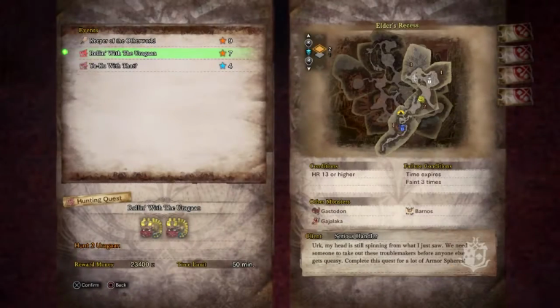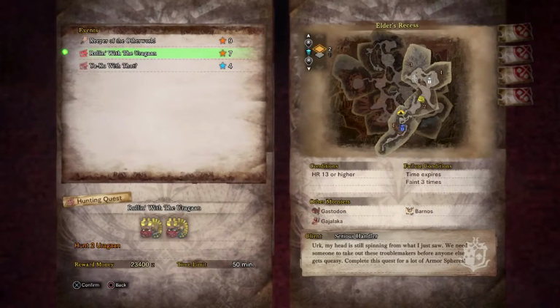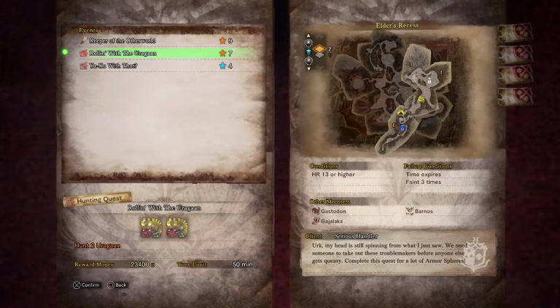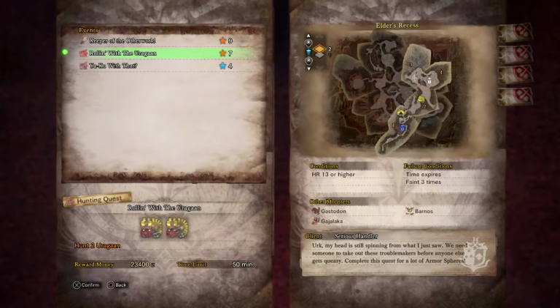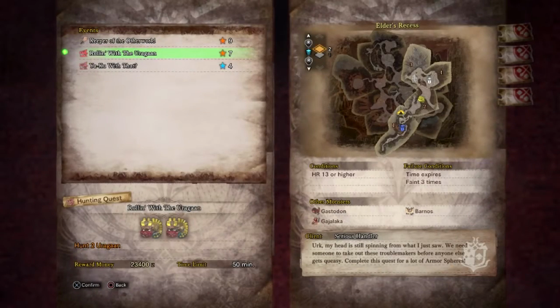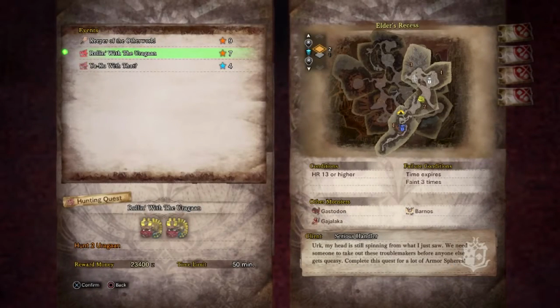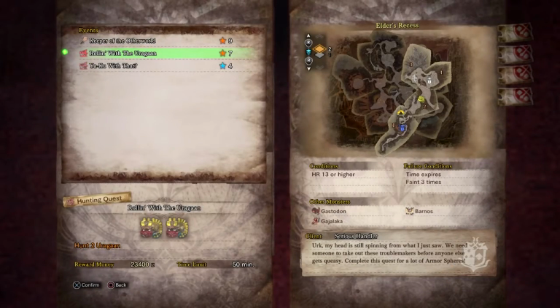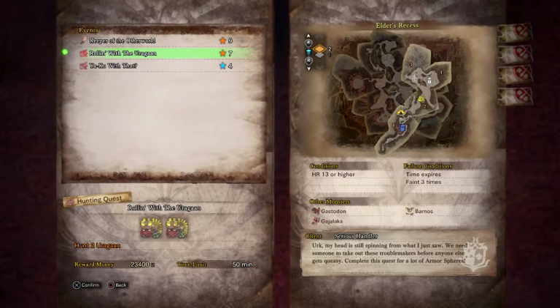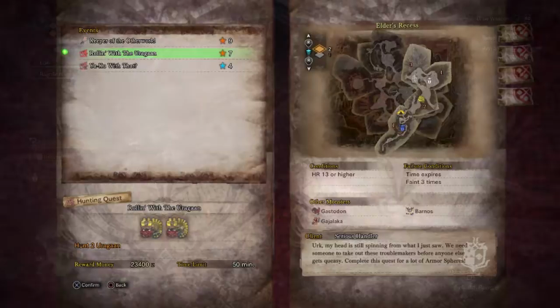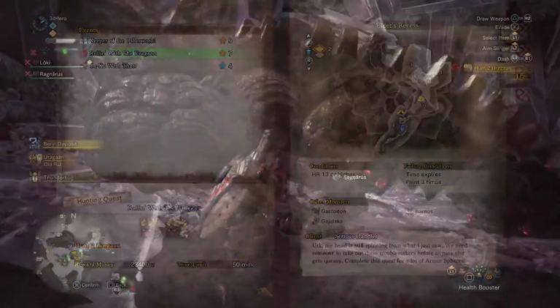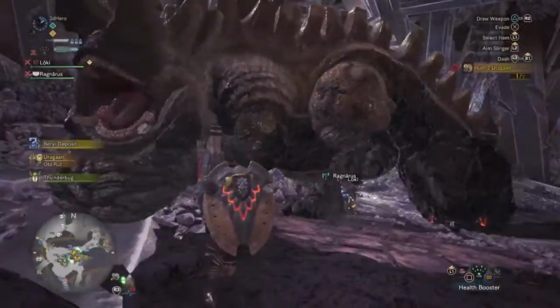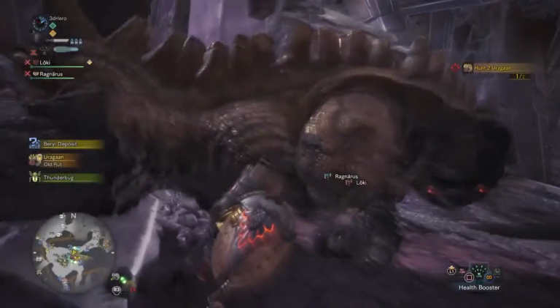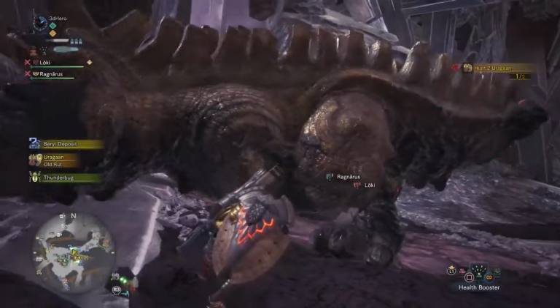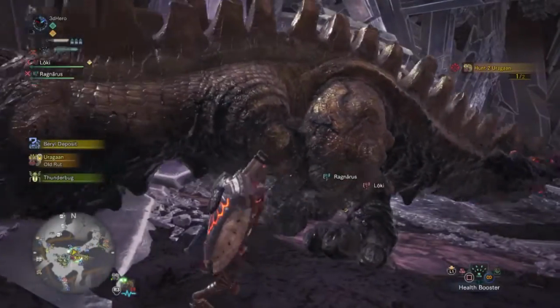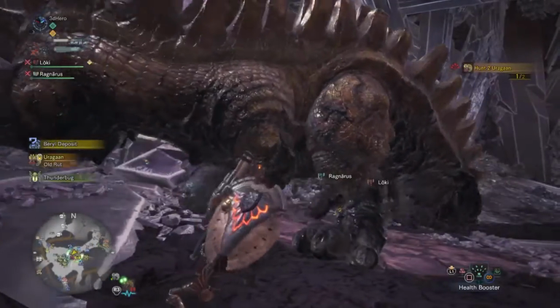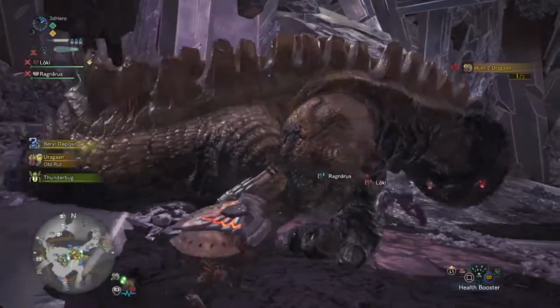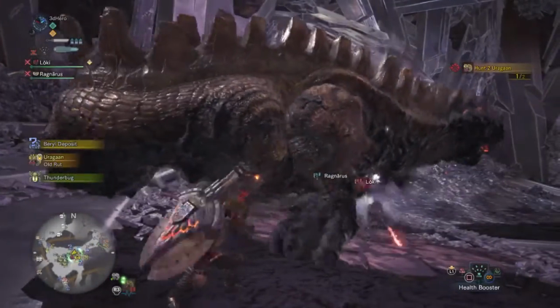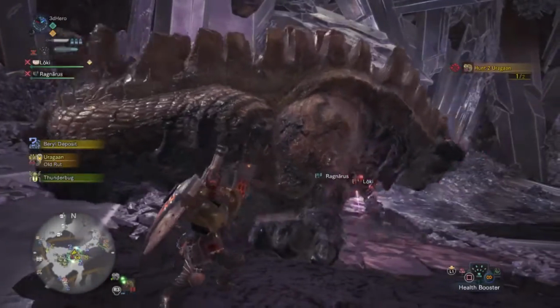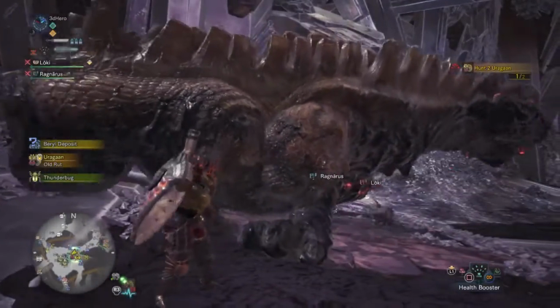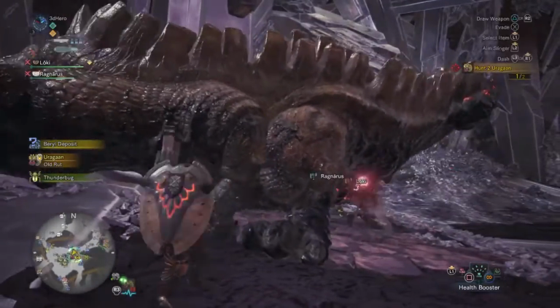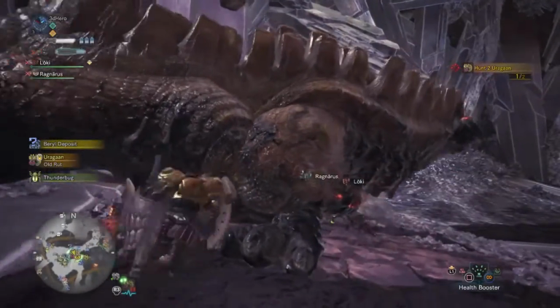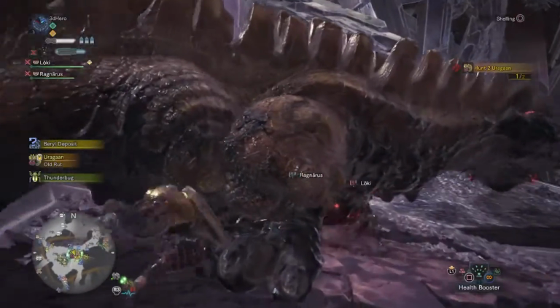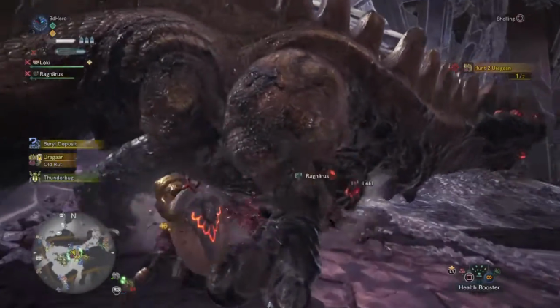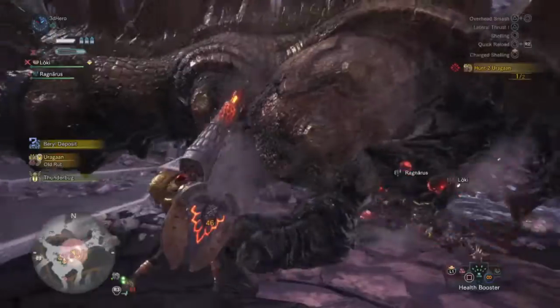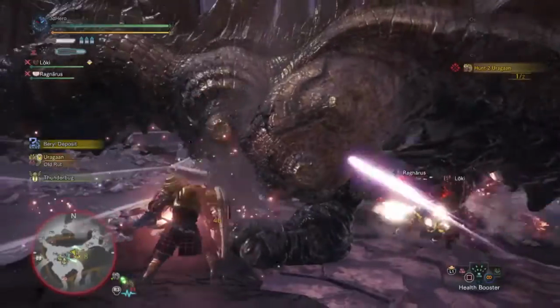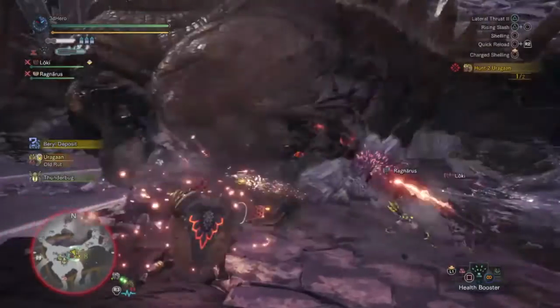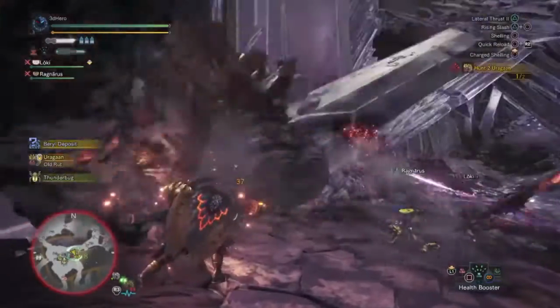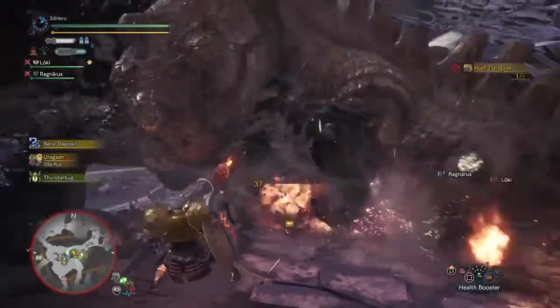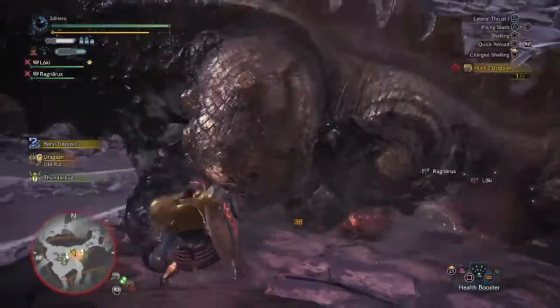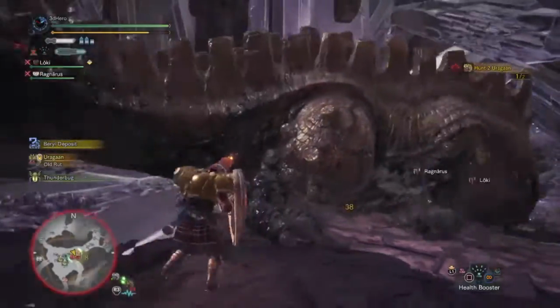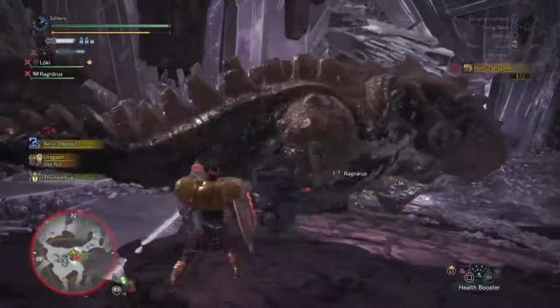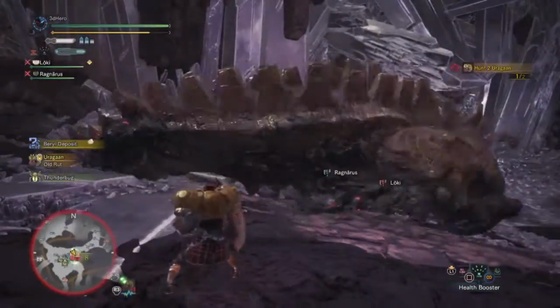Next up we have the Rolling with the Eurogan event quest where you will be put up against 2 Eurogans in the Elder Rhesus. This is a 7 star quest and is relatively easy to complete if you're either in a group or on your own, depending on the gear you have to fight with them.